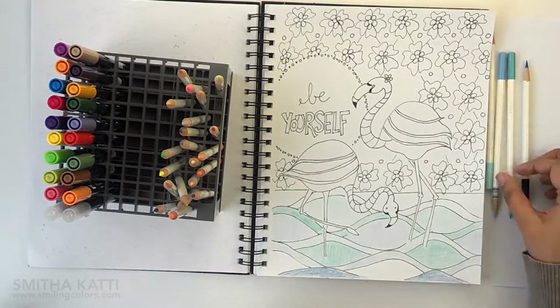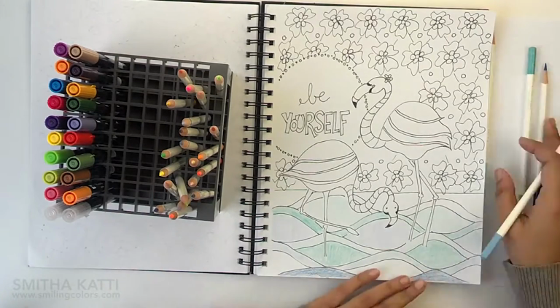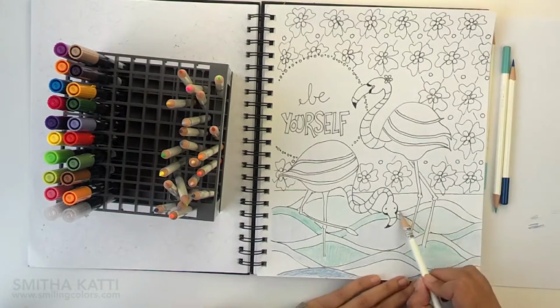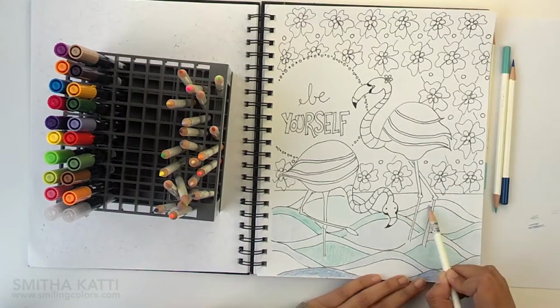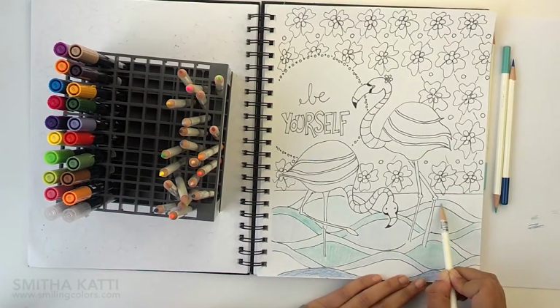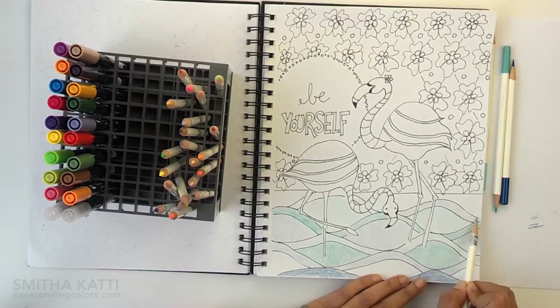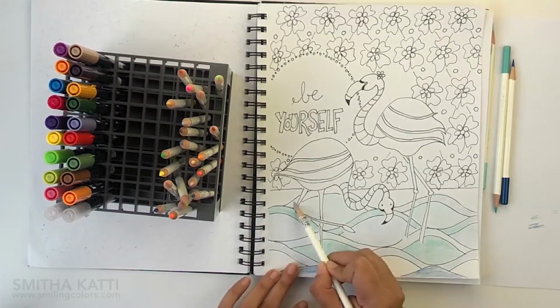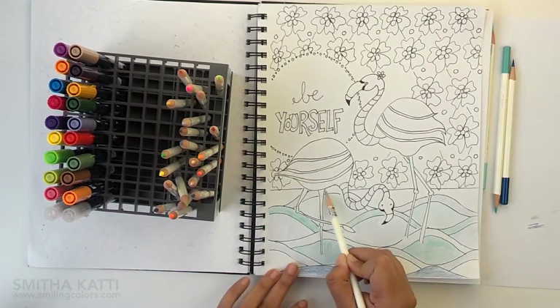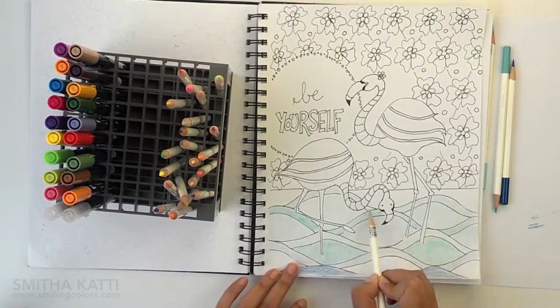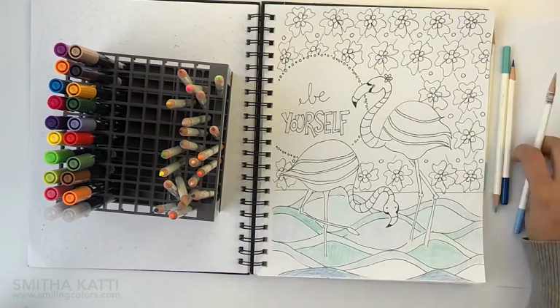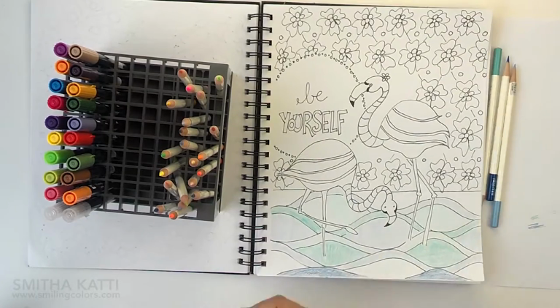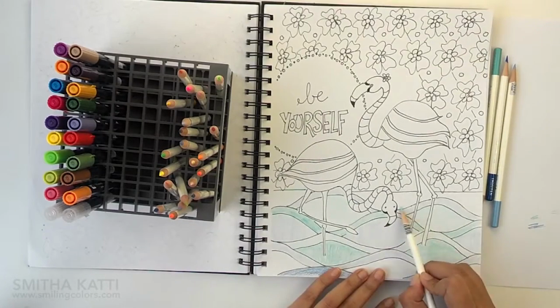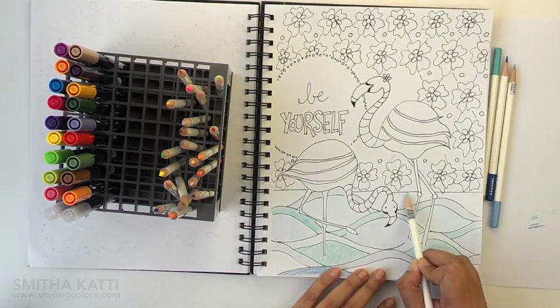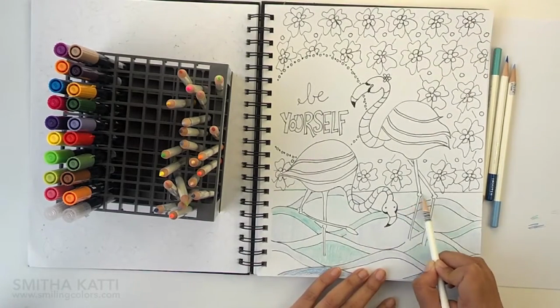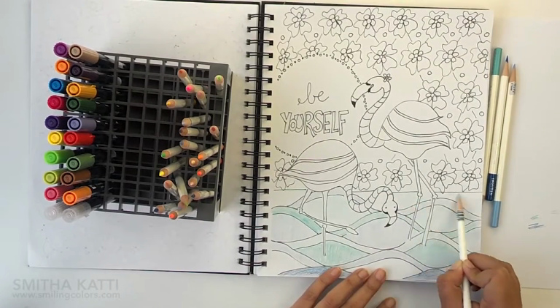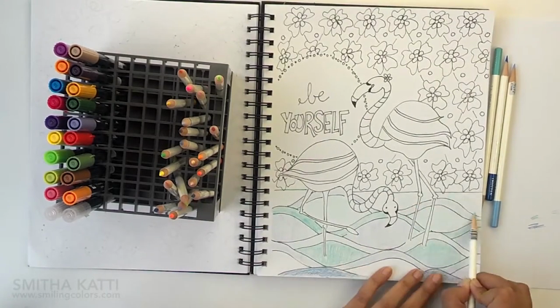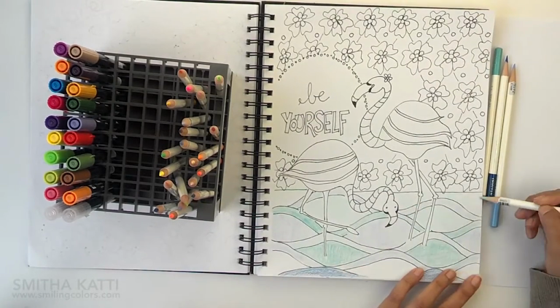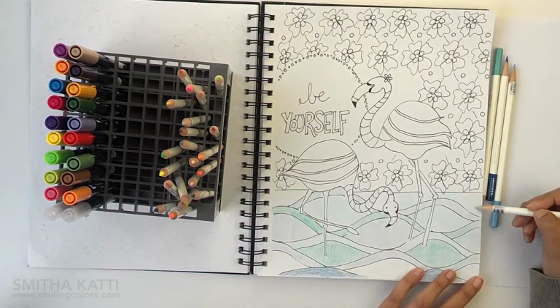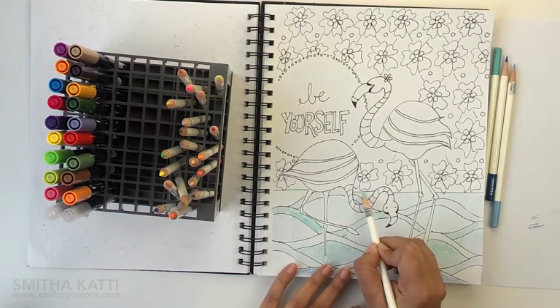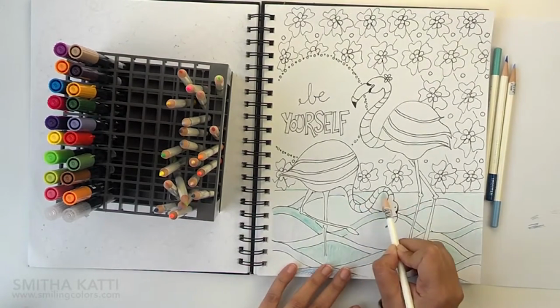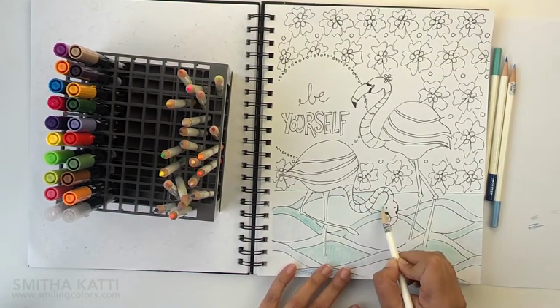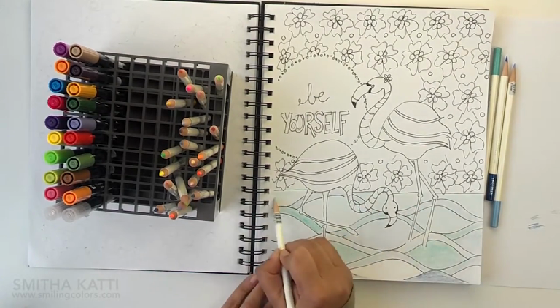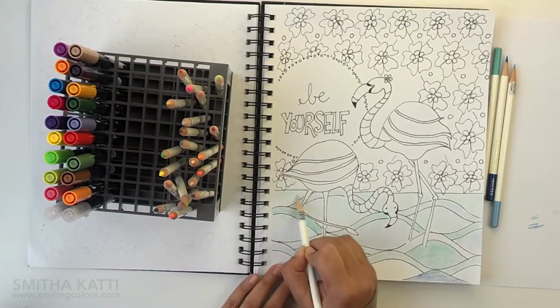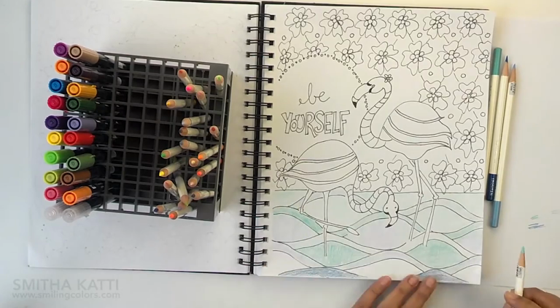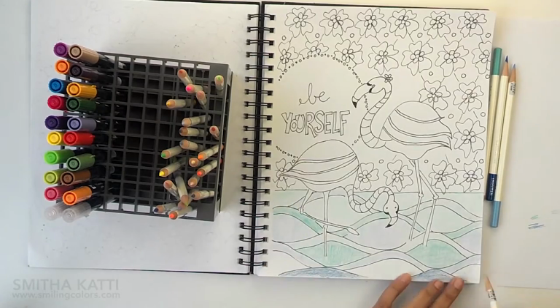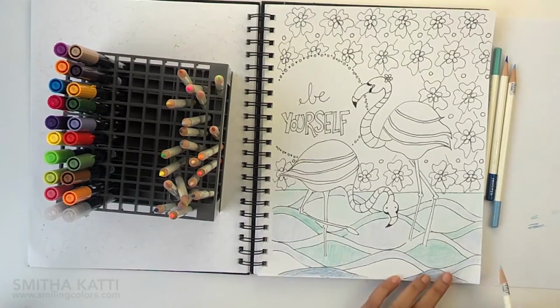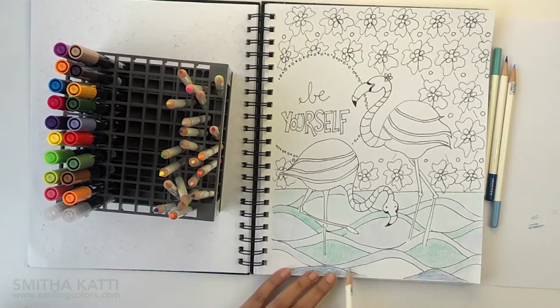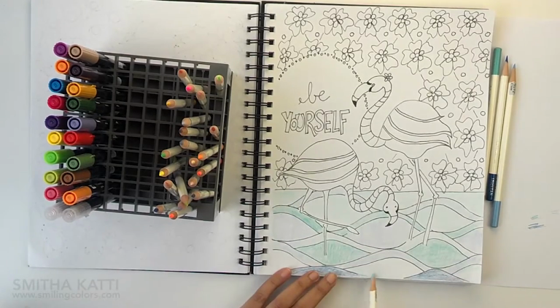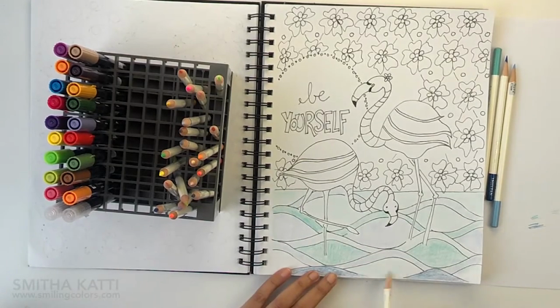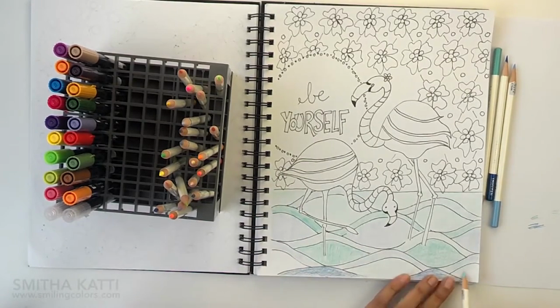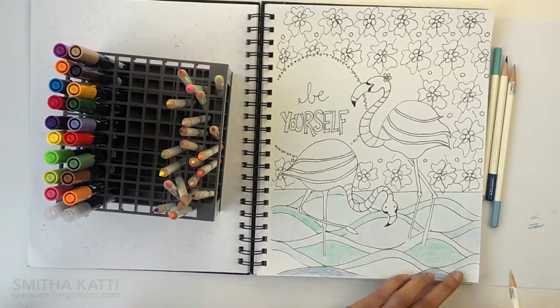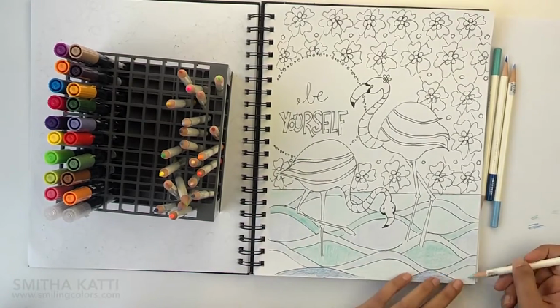I start with the colored pencils and I actually color in the entire drawing with just the pencils at first. I don't really shade with the colored pencils — I just fill in areas with colors. I like these pencils because they come in such really bright colors.